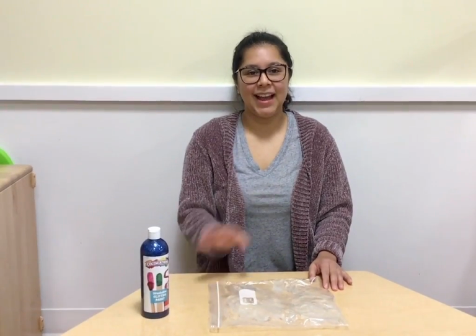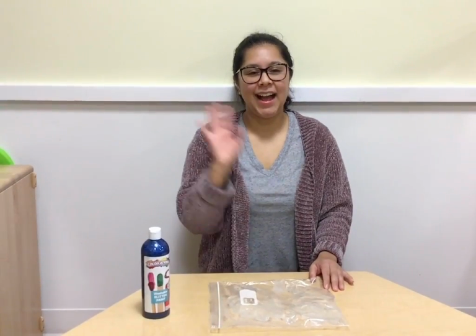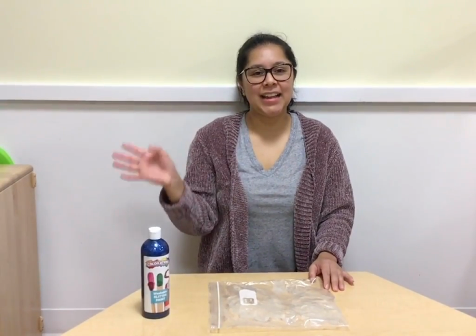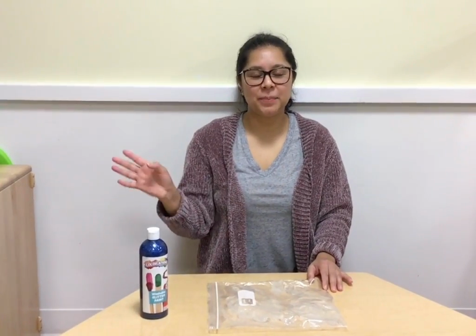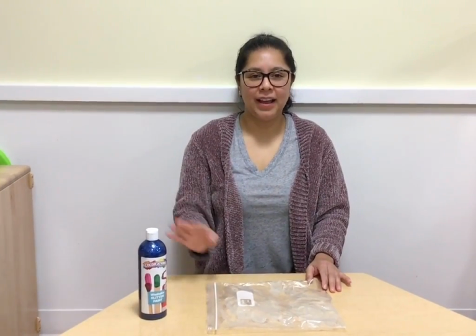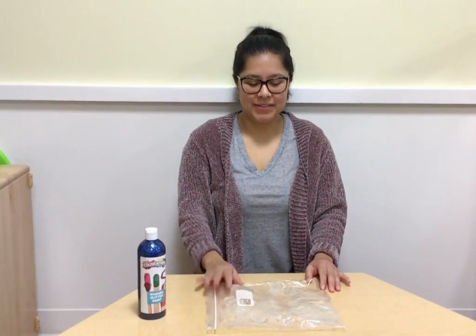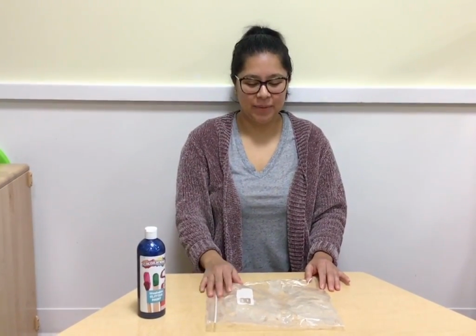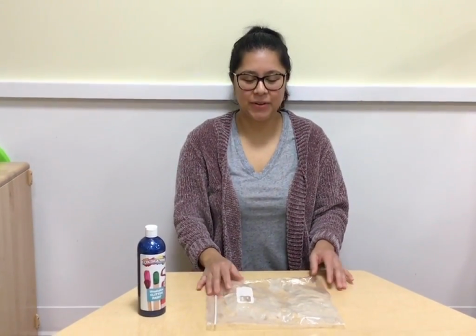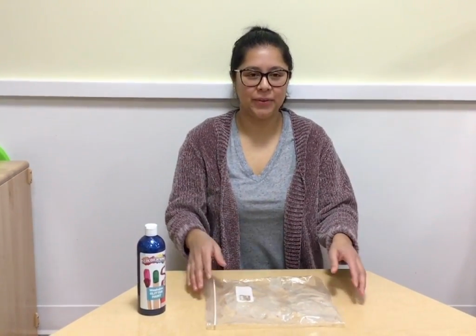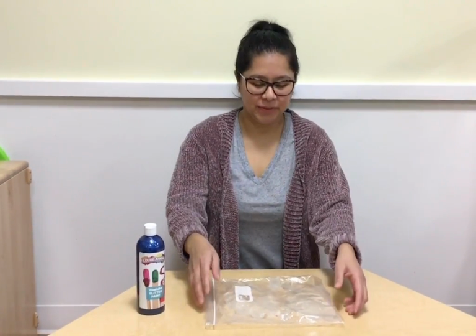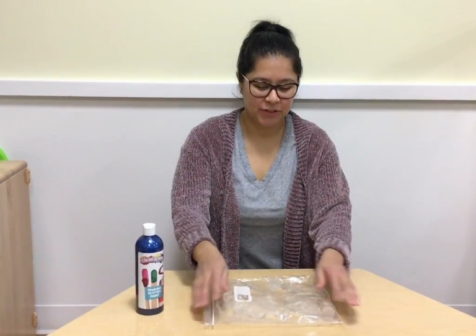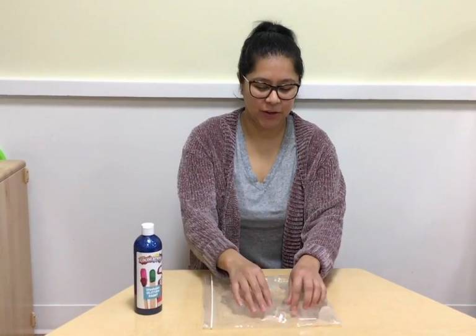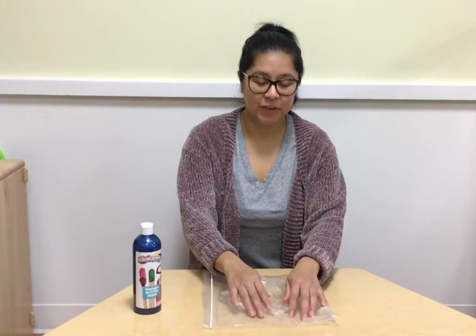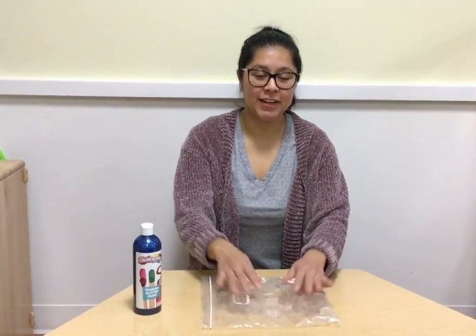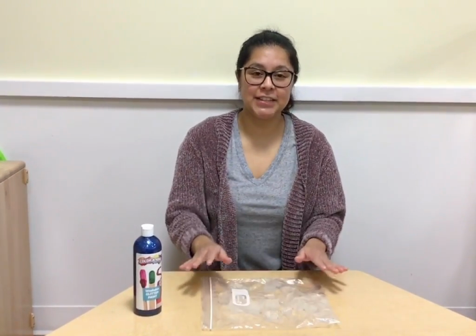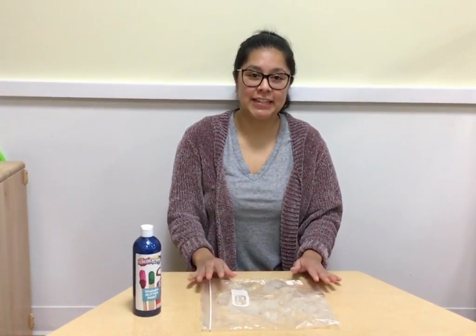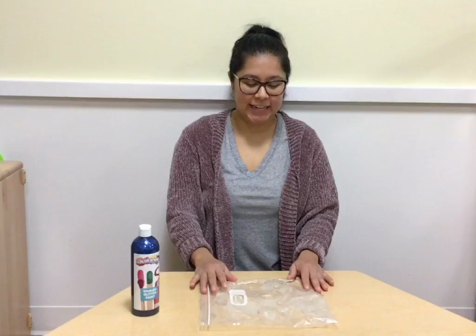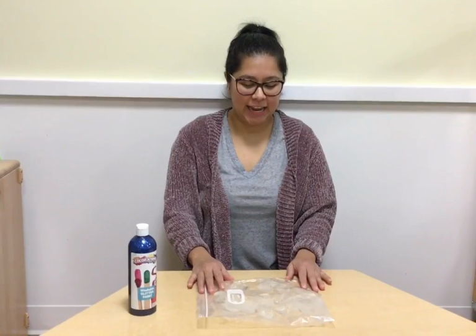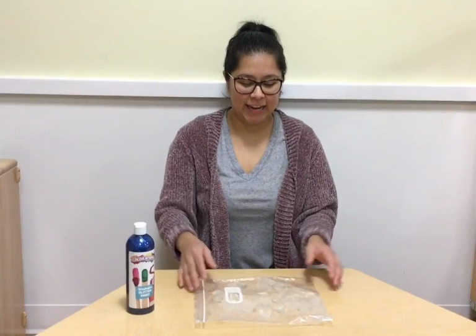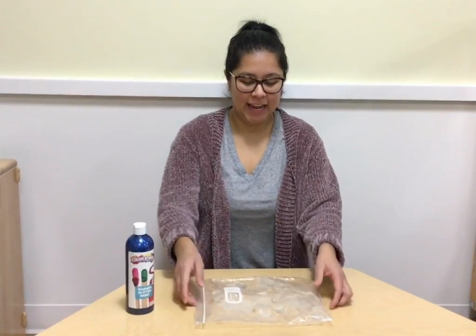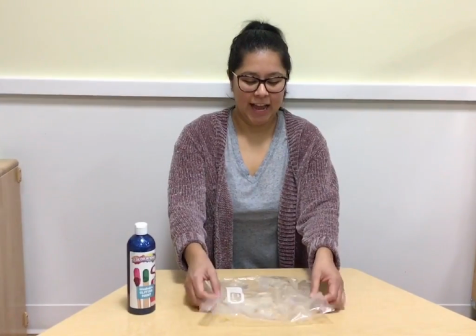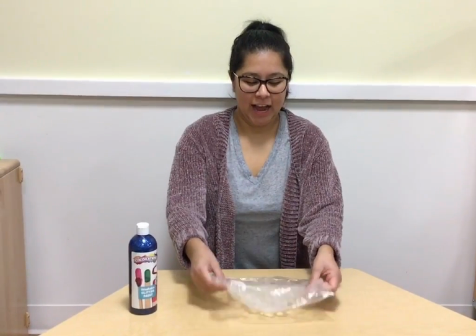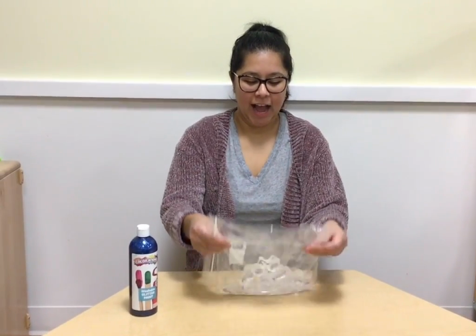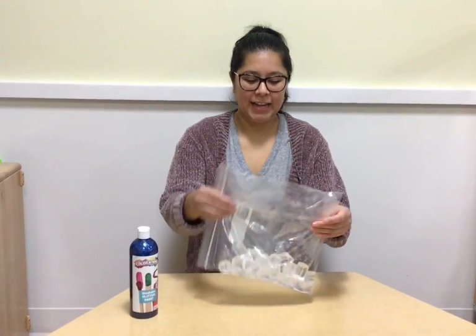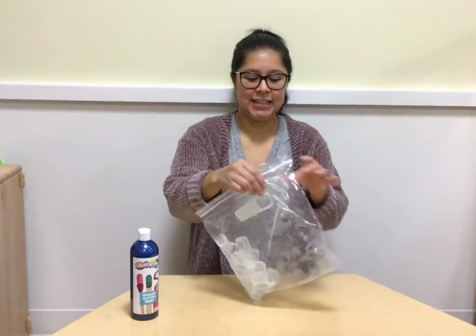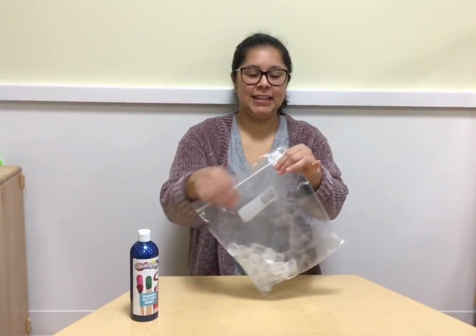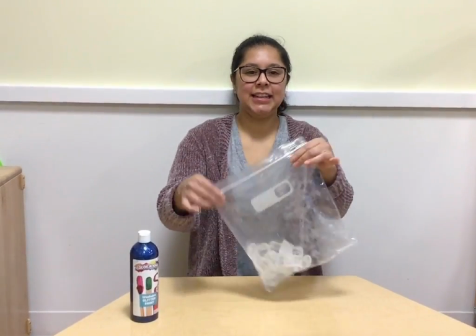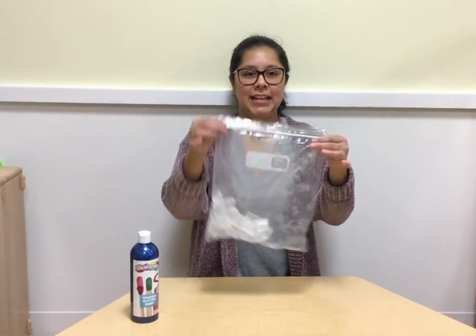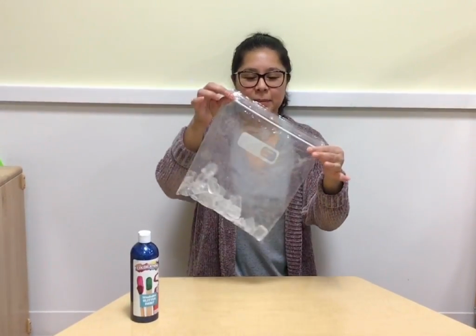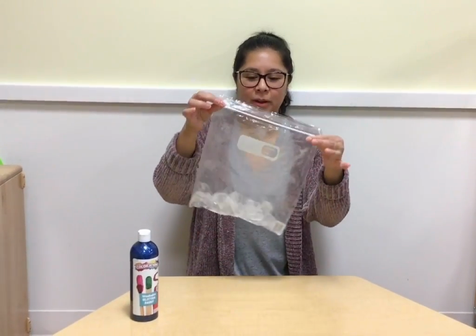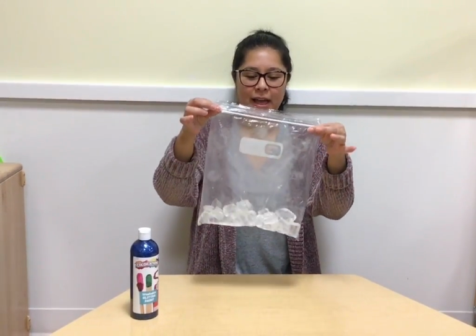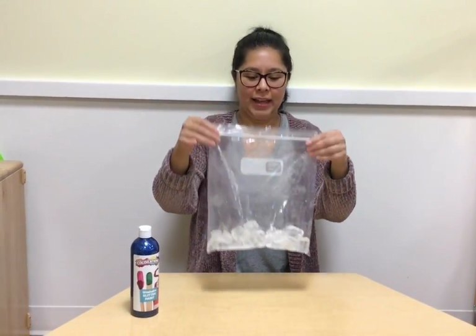Hi Sprux, how are you? So we're going to do a fun activity today — eyes in the plug bag.